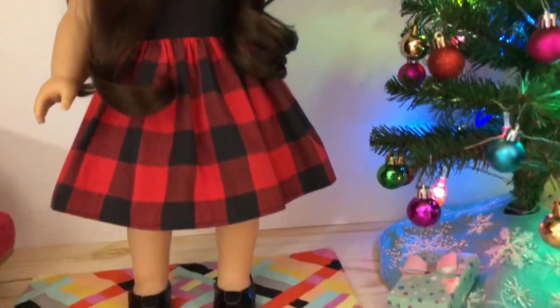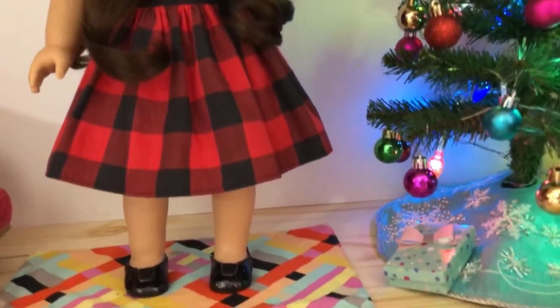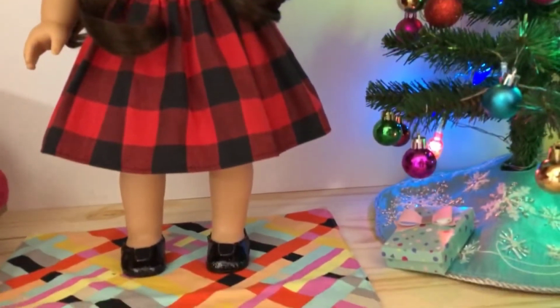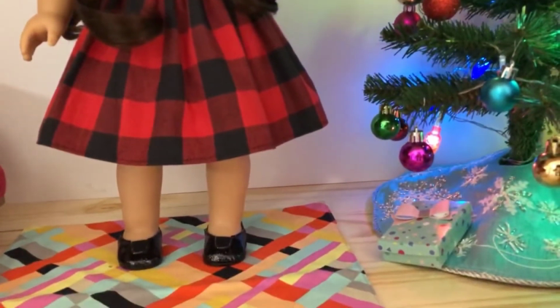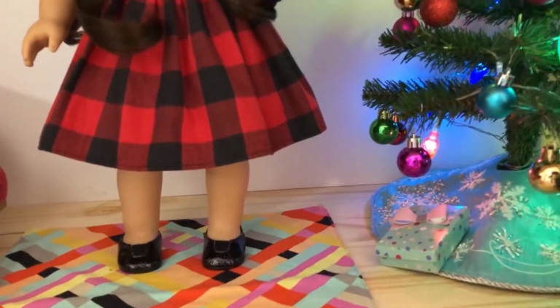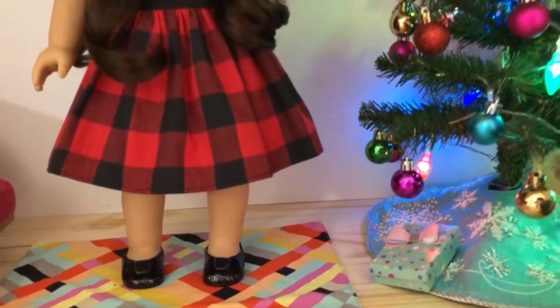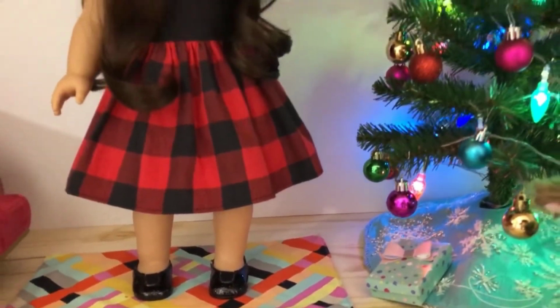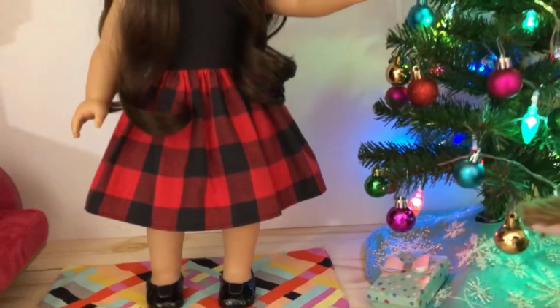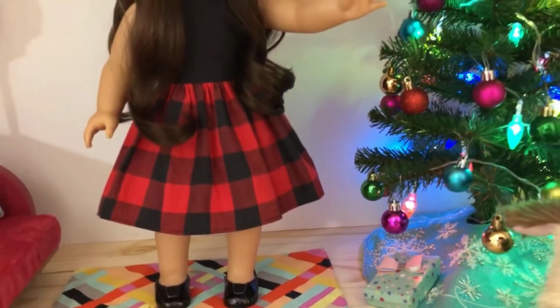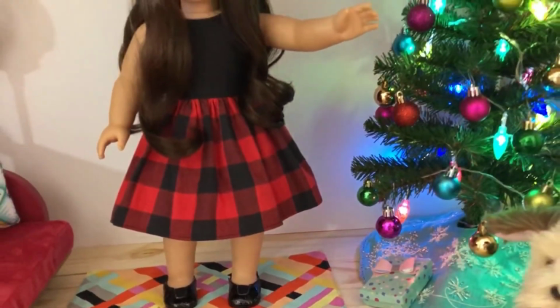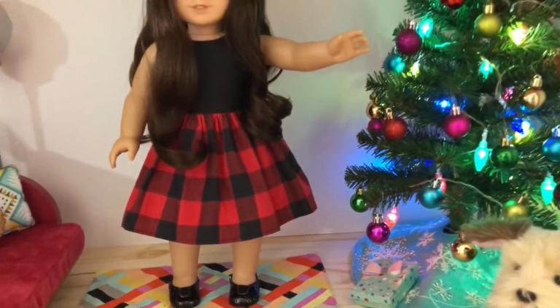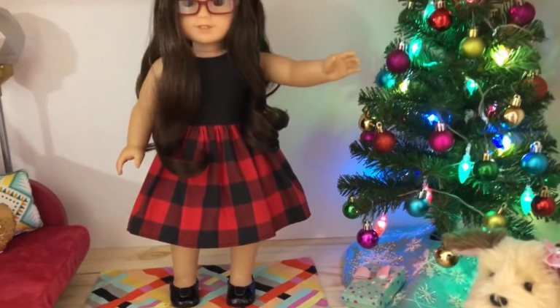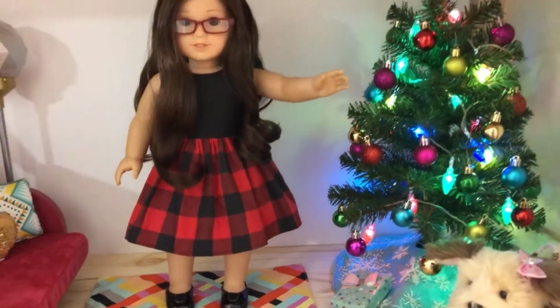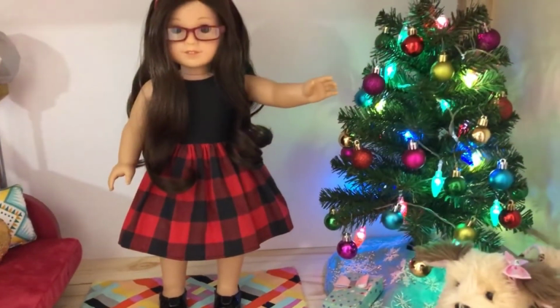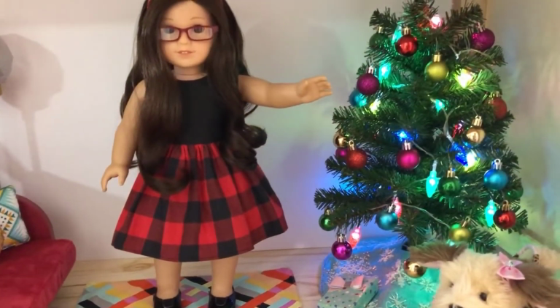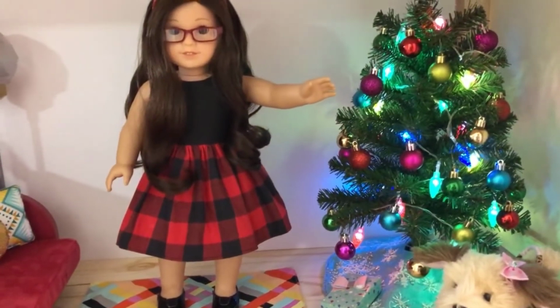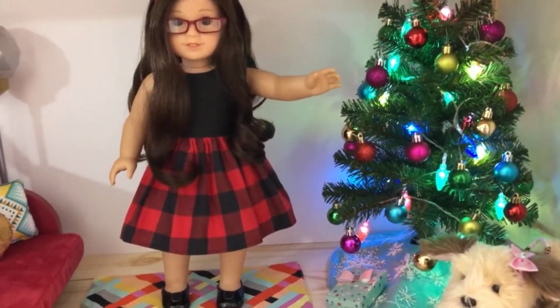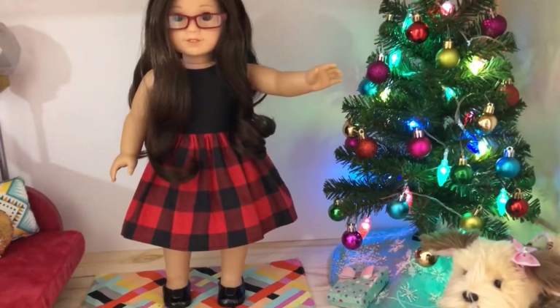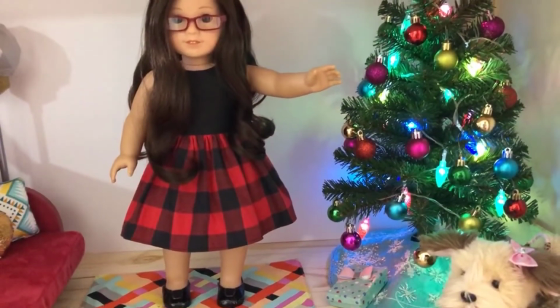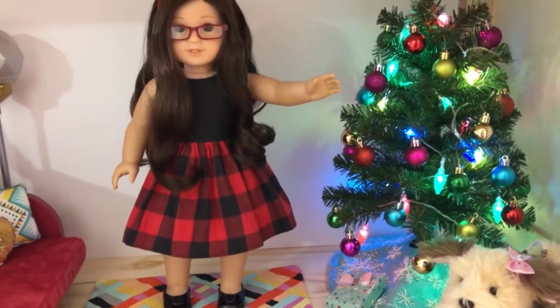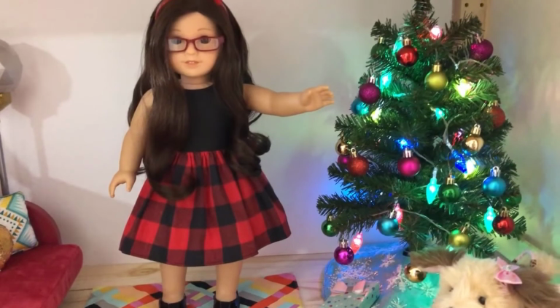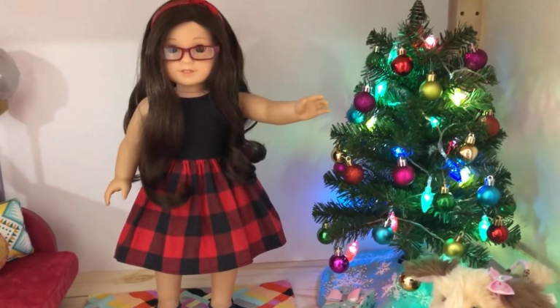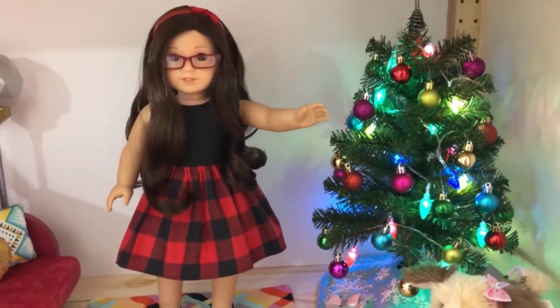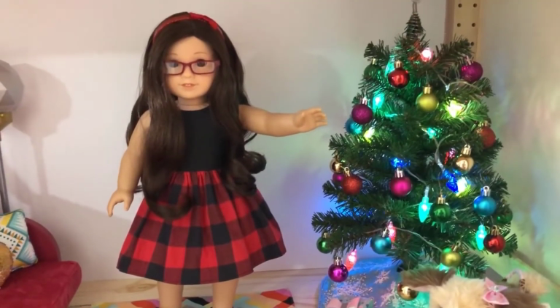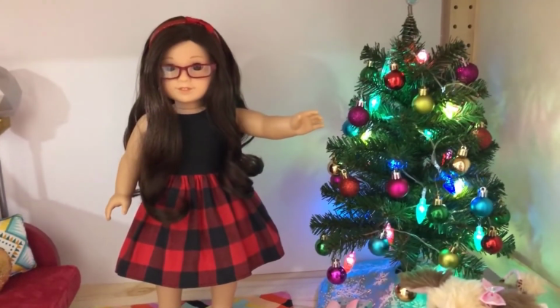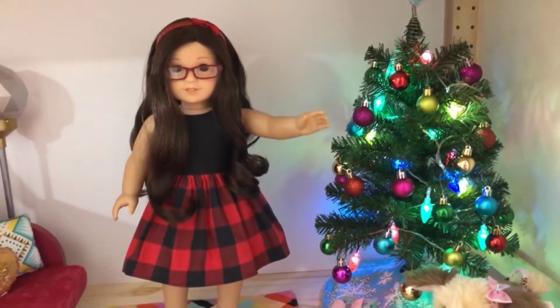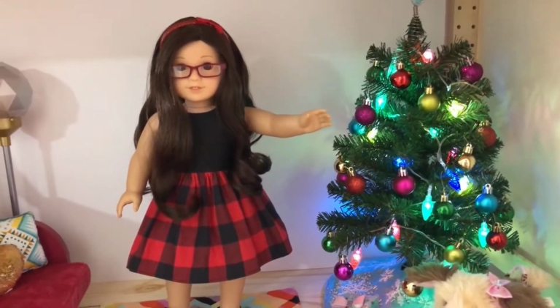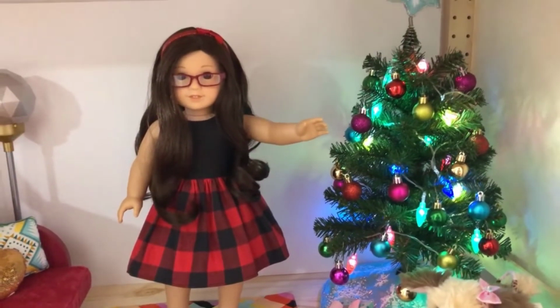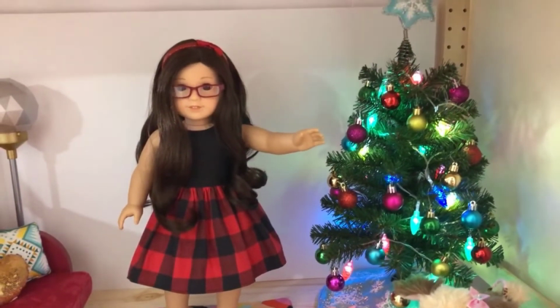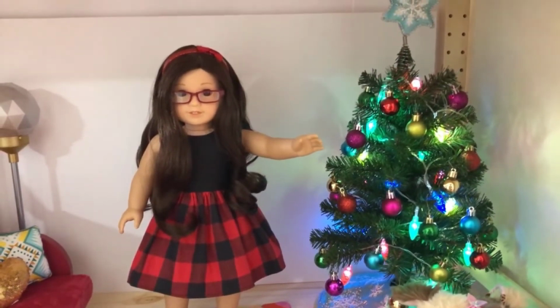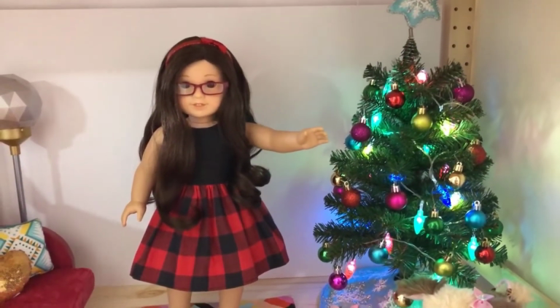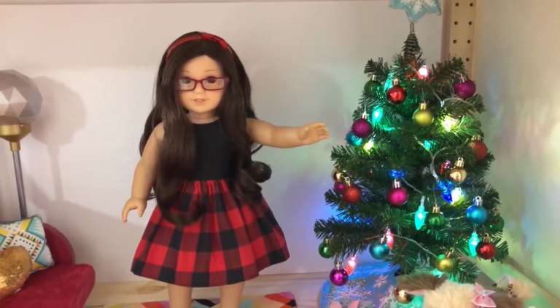The top is black and the skirt is in the traditional buffalo check. Her shoes and headband are from different American Girl sets. She also looks very festive.